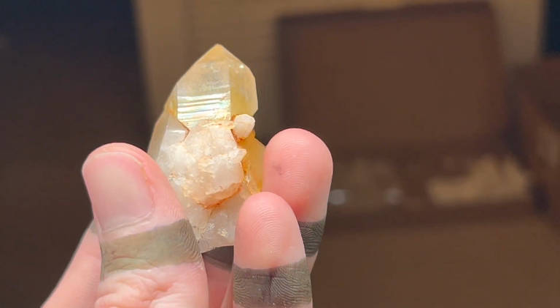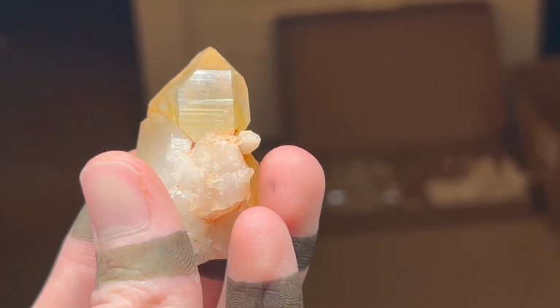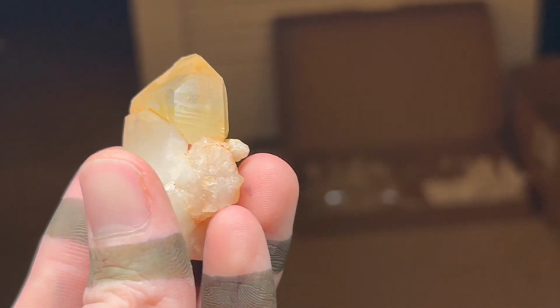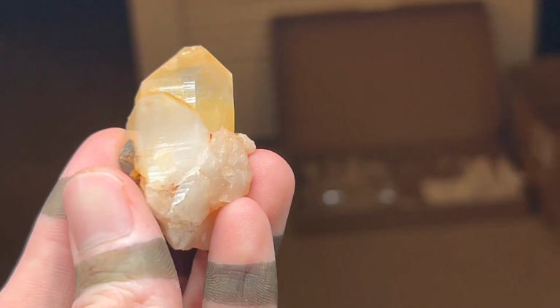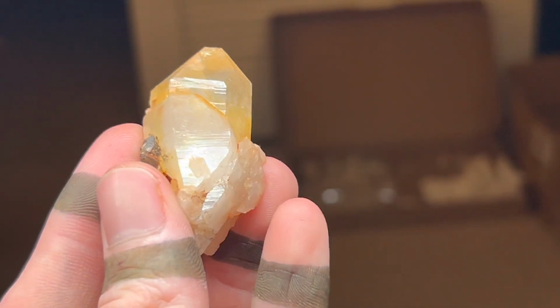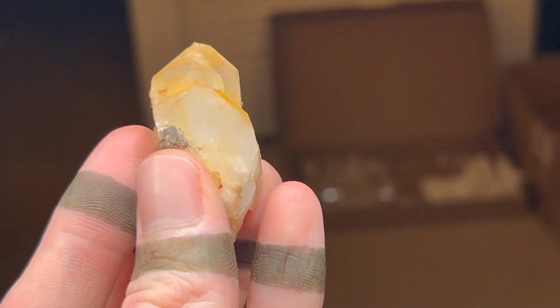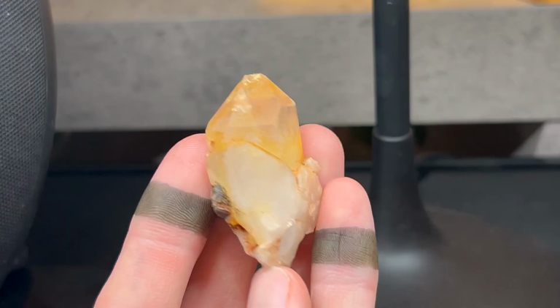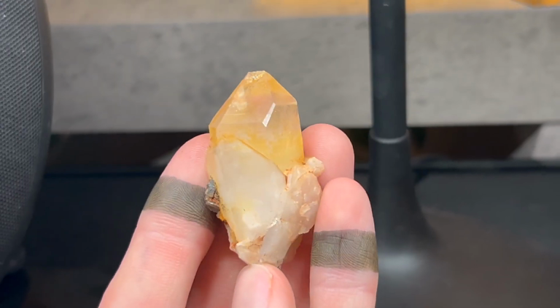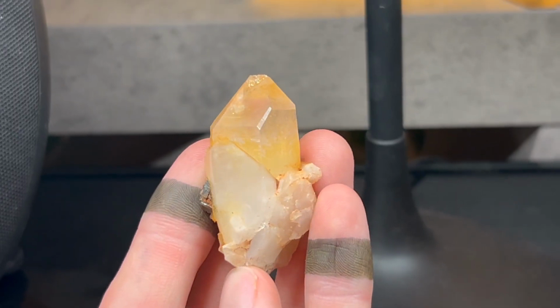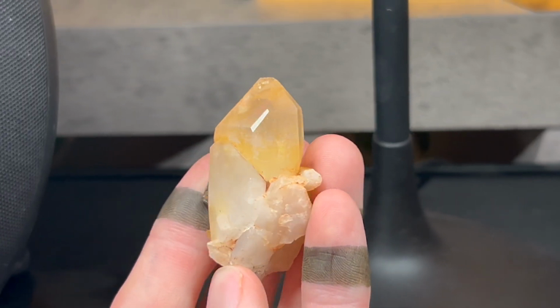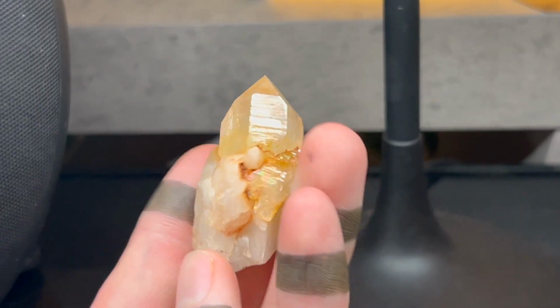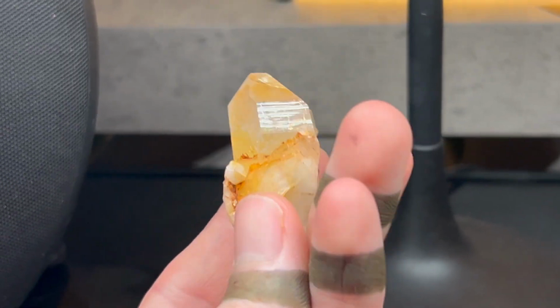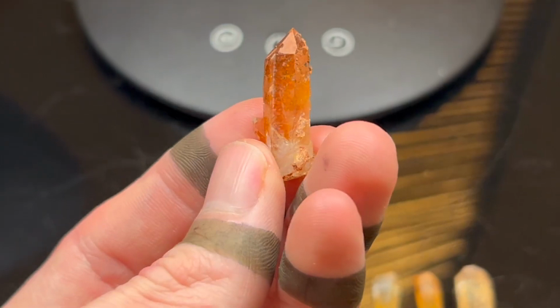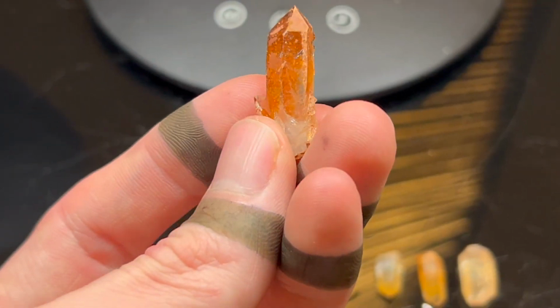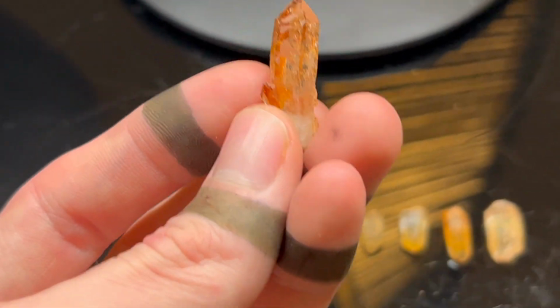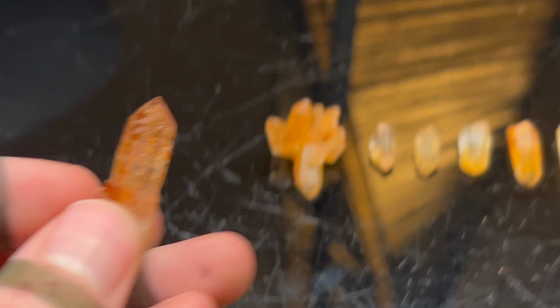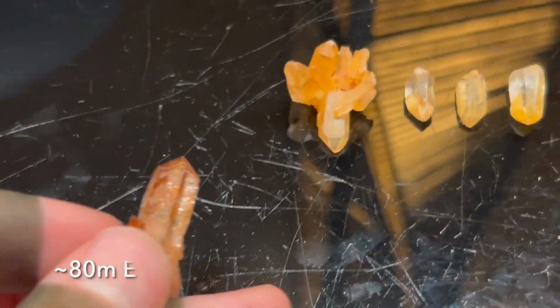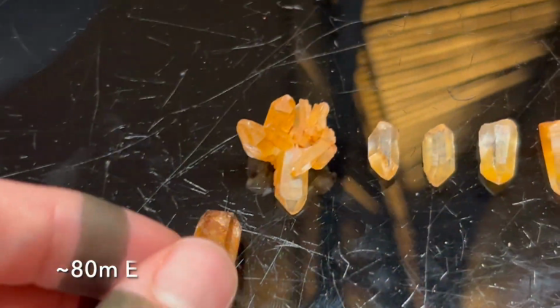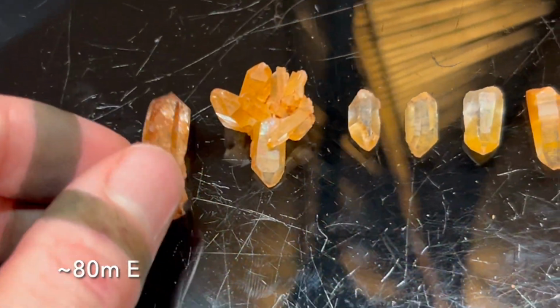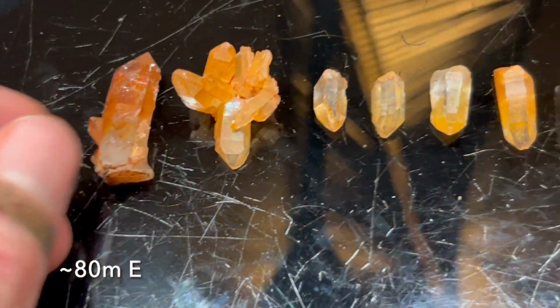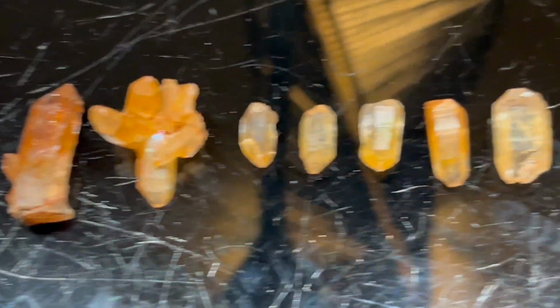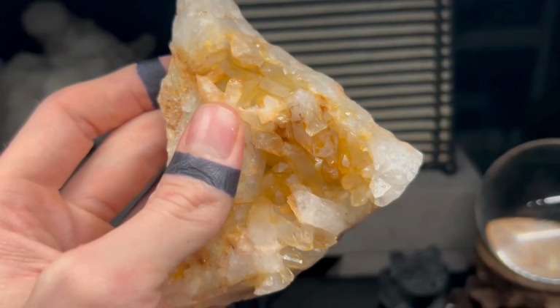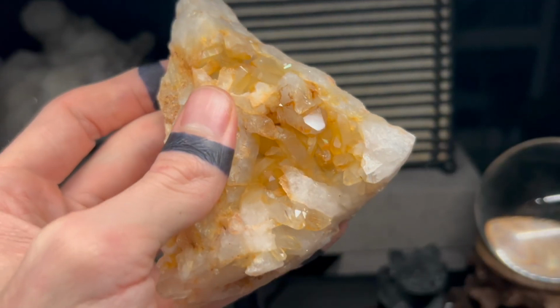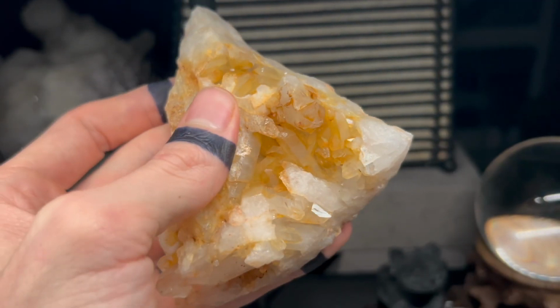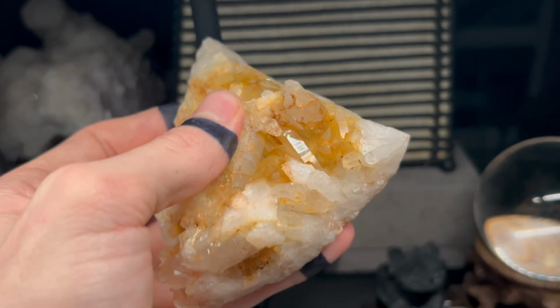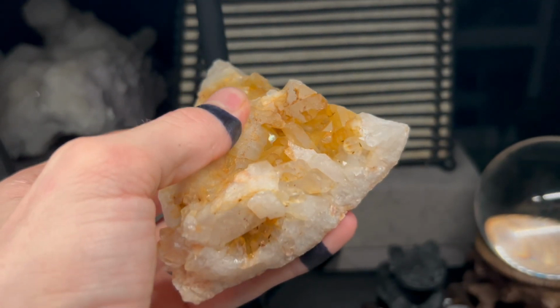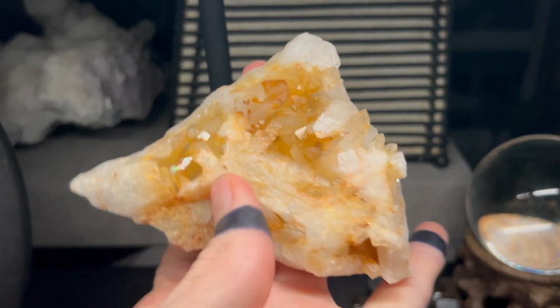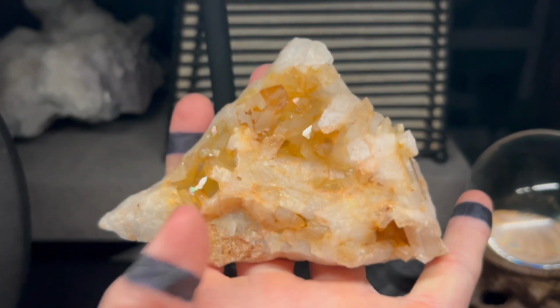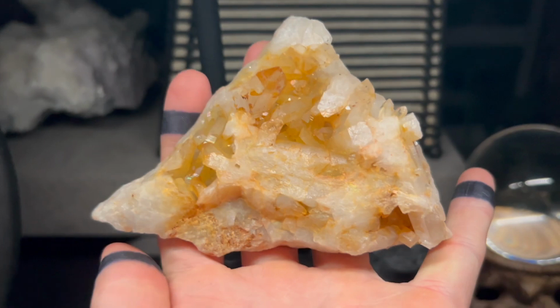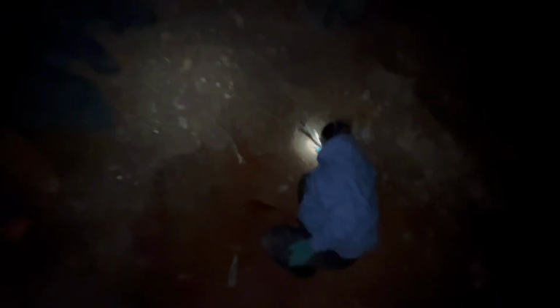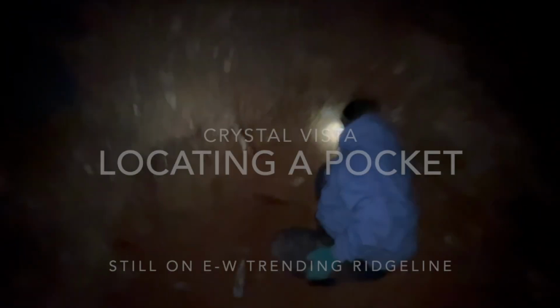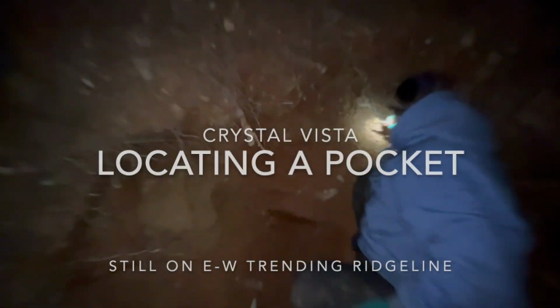Do not be disheartened because there is pocket potential on the ridgeline. Megan and I went east, and within only 20 minutes we found a vein that was spitting out crystals, and here's how it went.